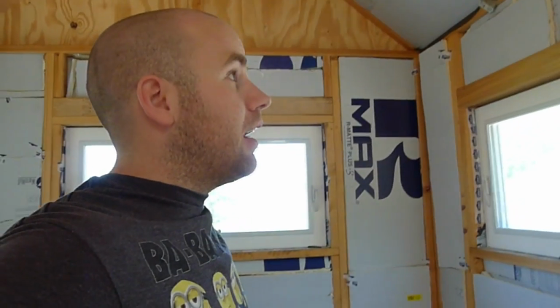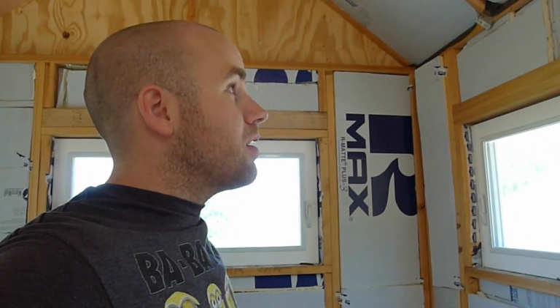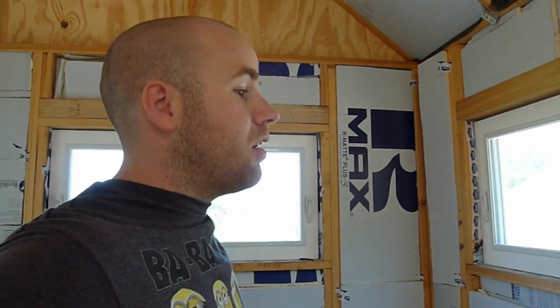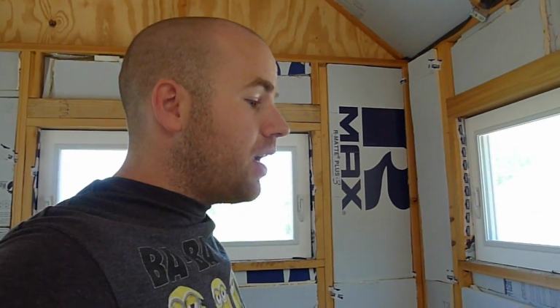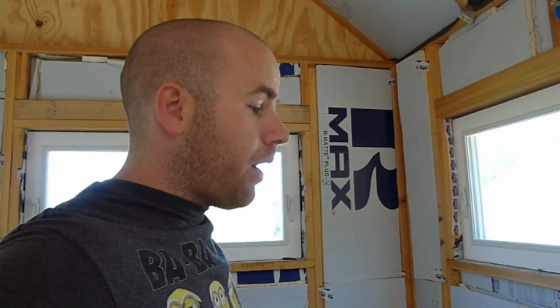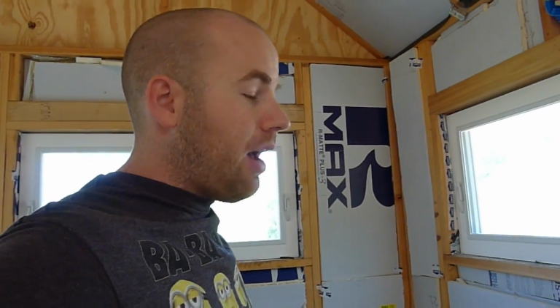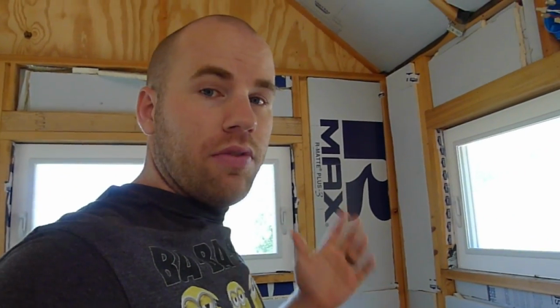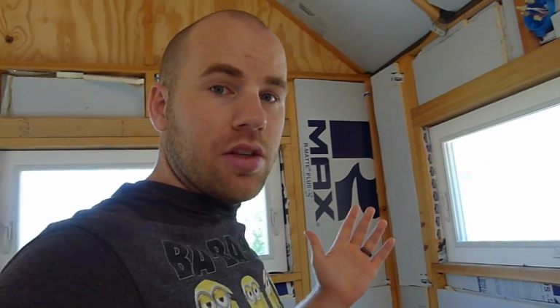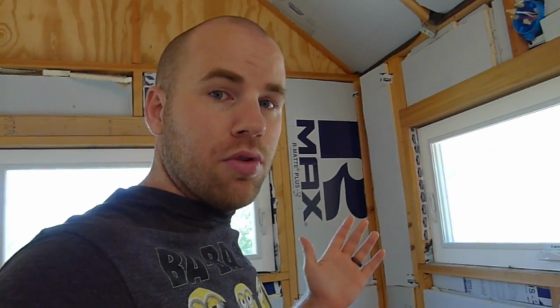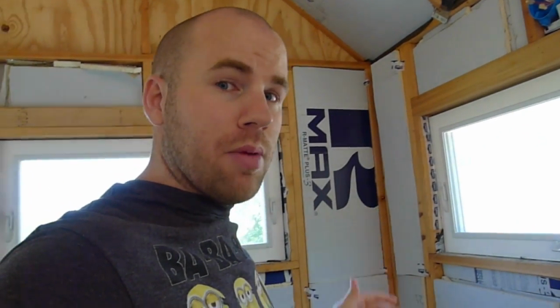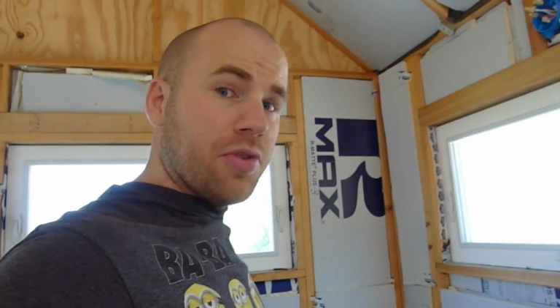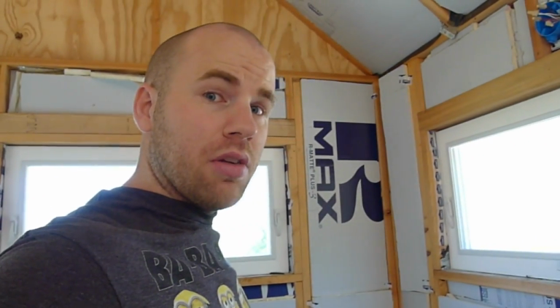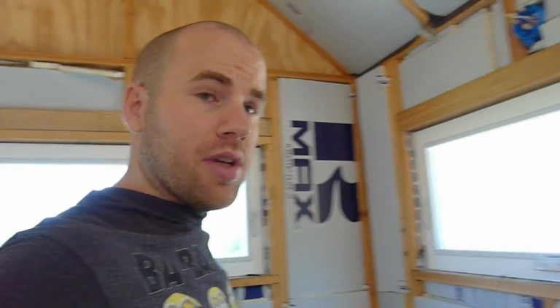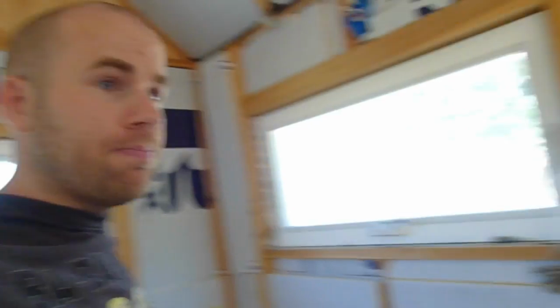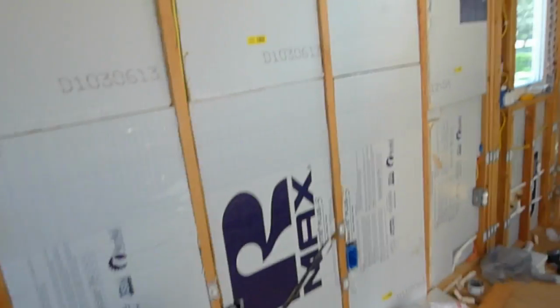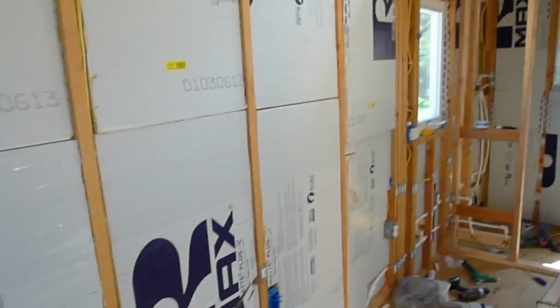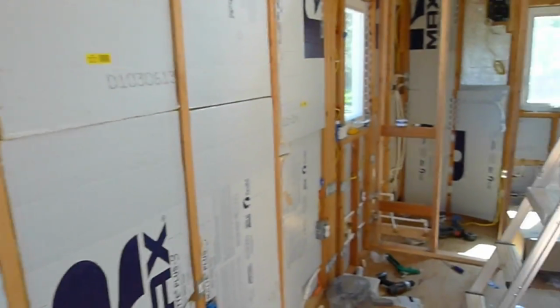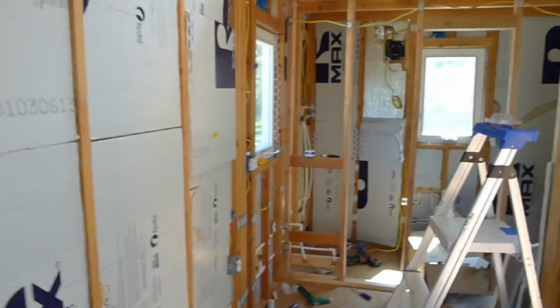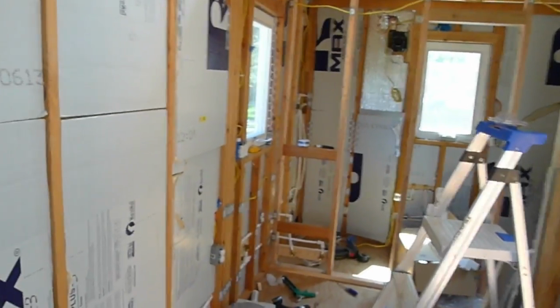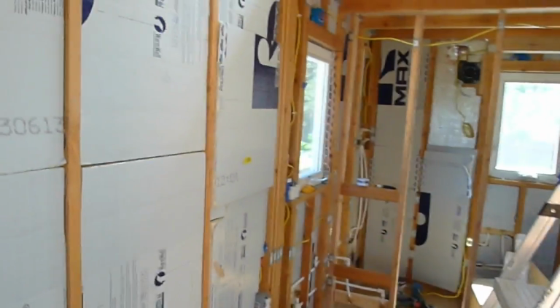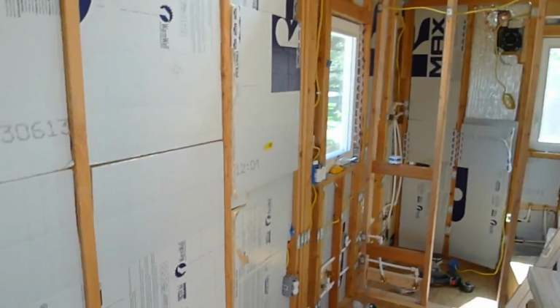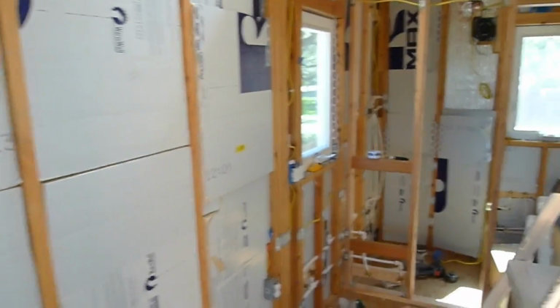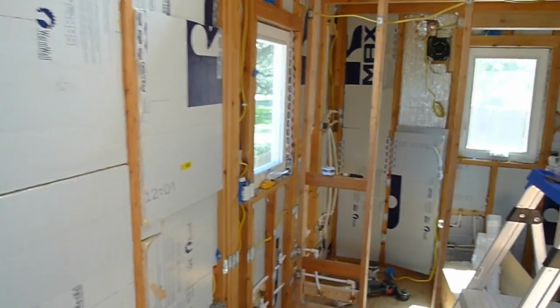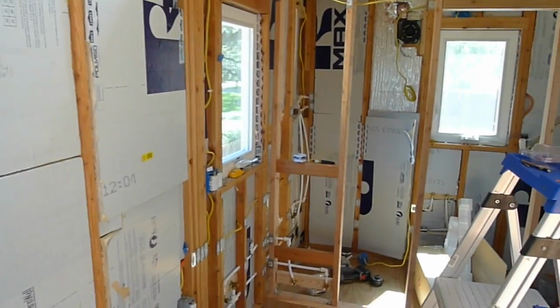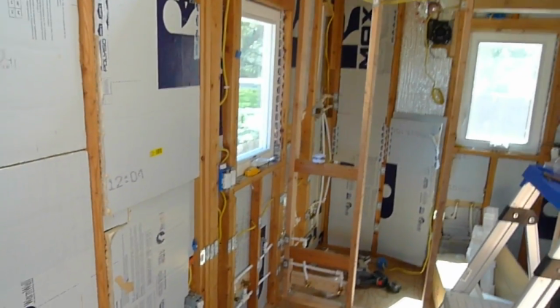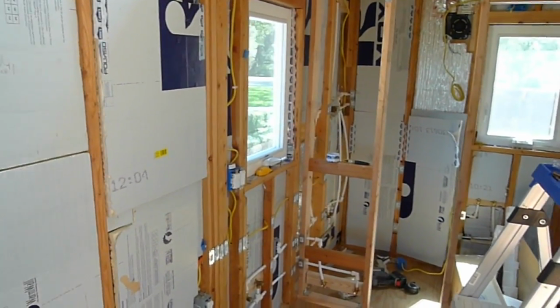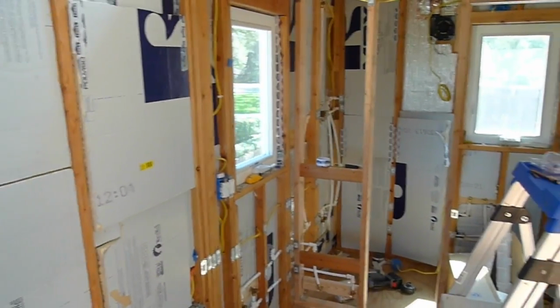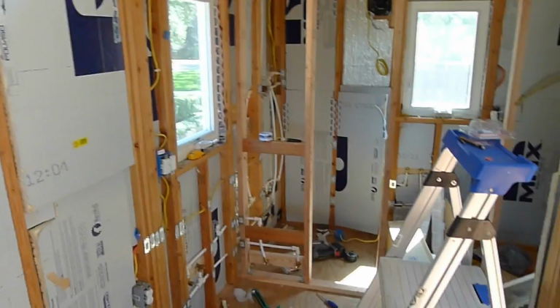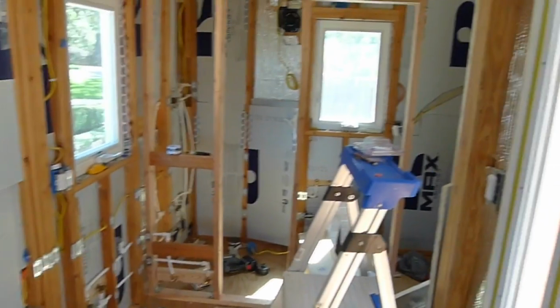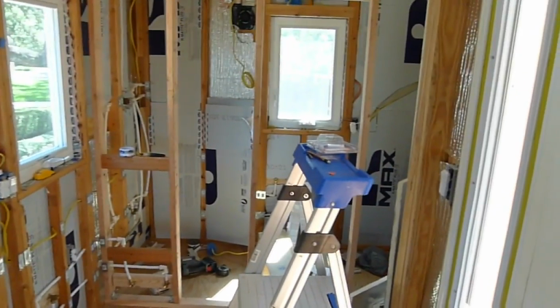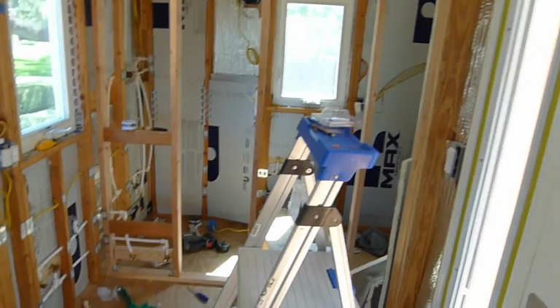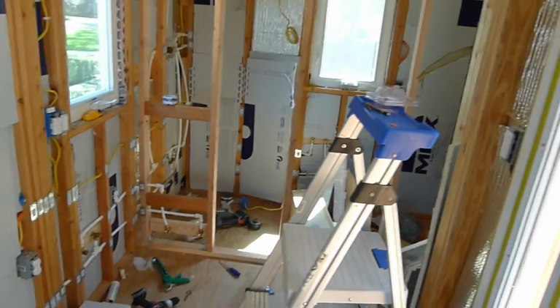And once that's all done, I will have all of the outlets removed with my beautiful sticker labels on them, and then I will be able to move on to the next step right before getting the drywall up, because that is the main goal — getting the drywall up in here.